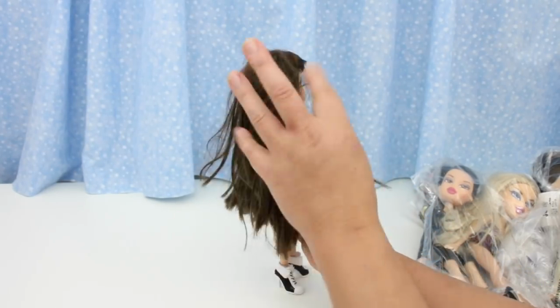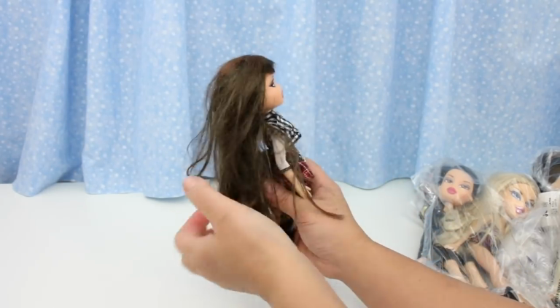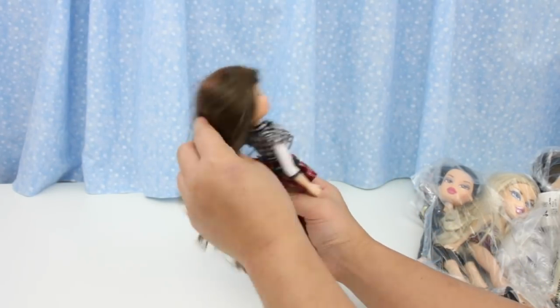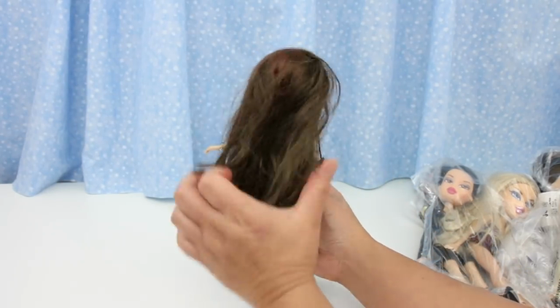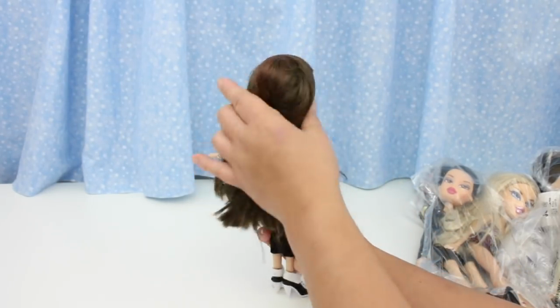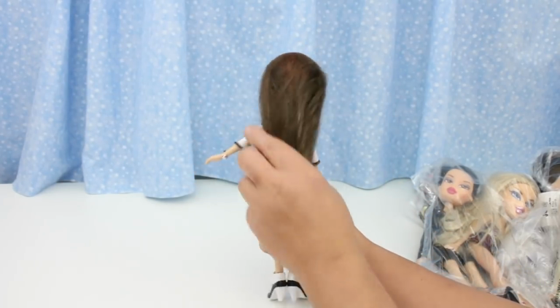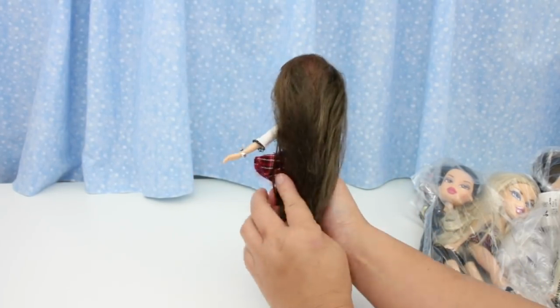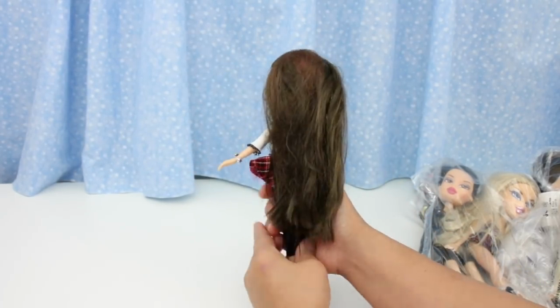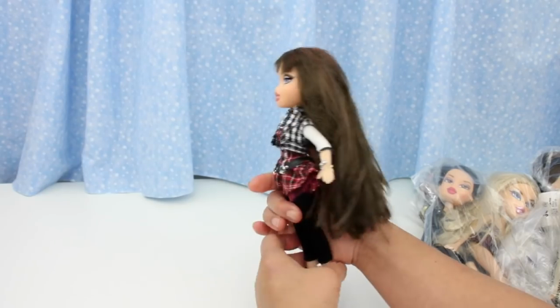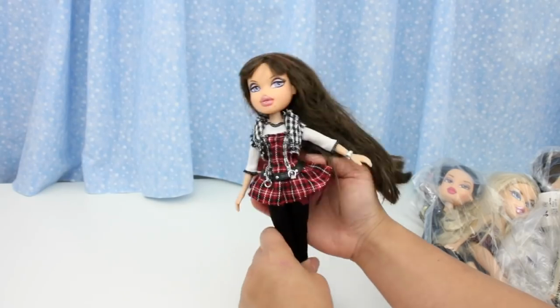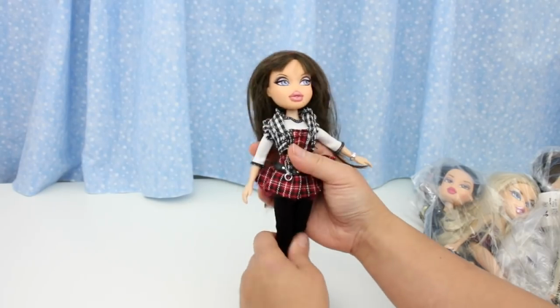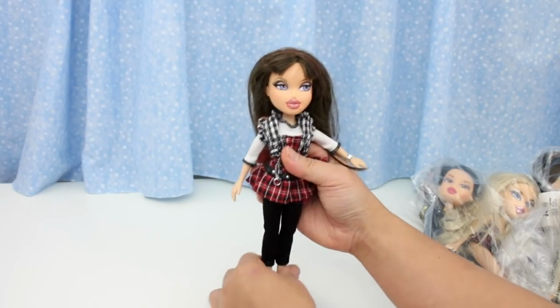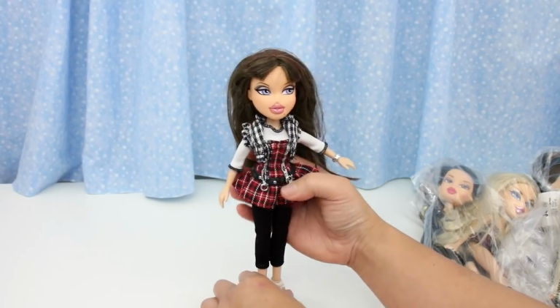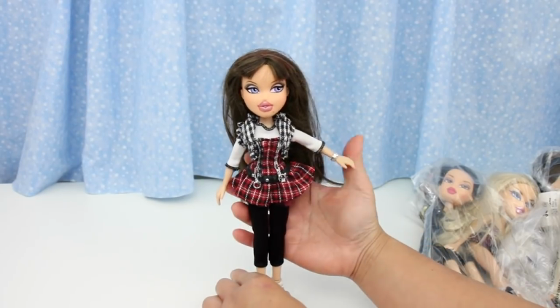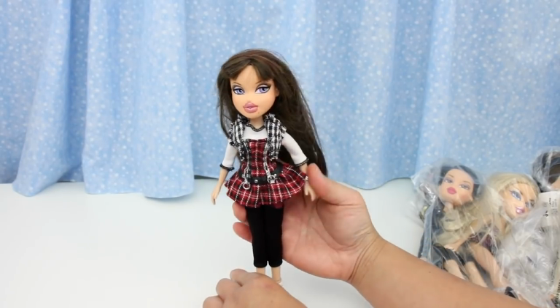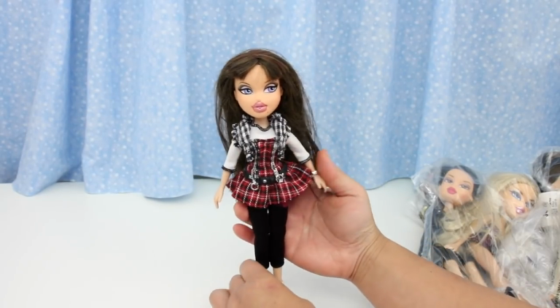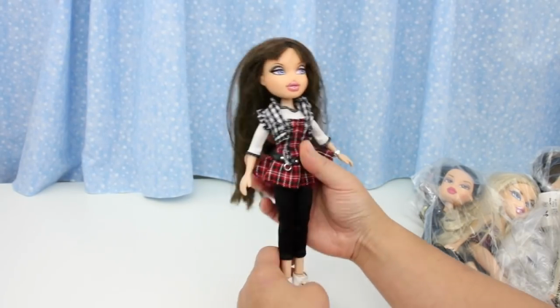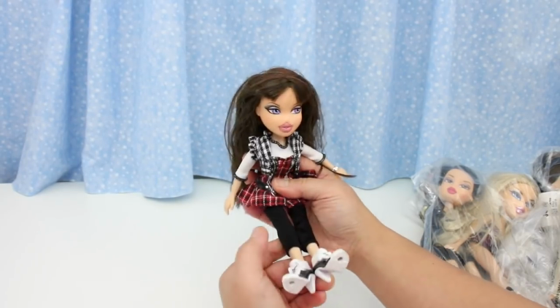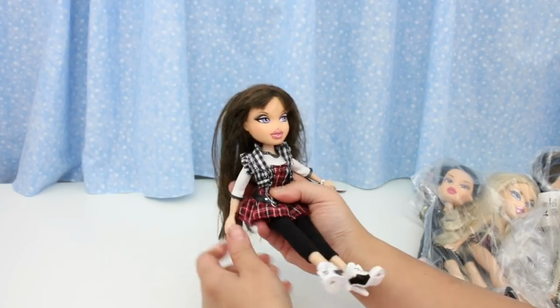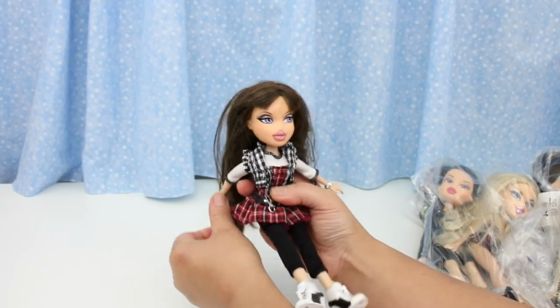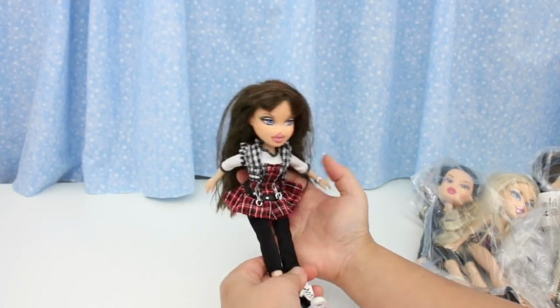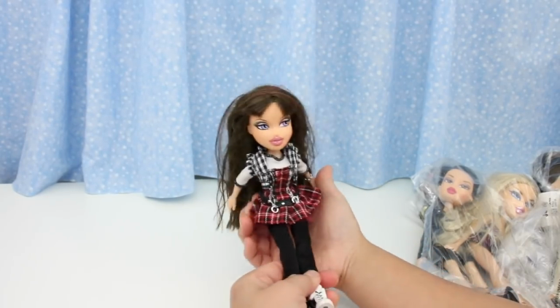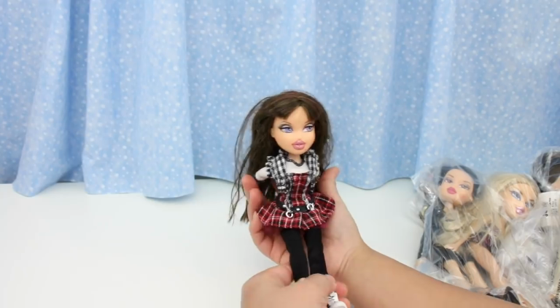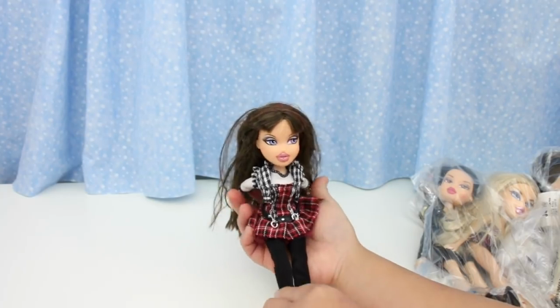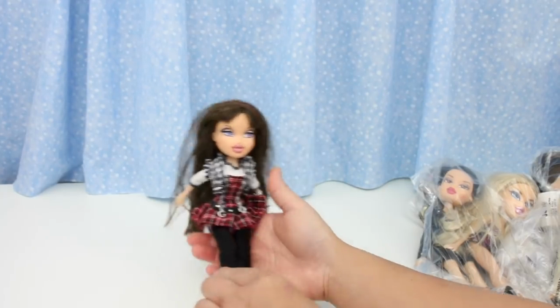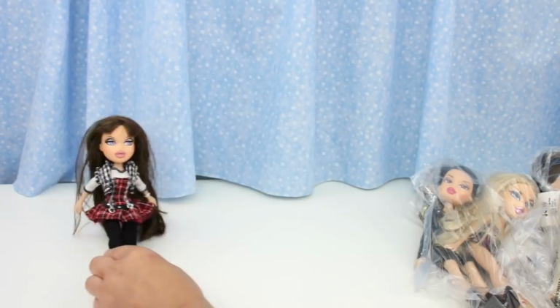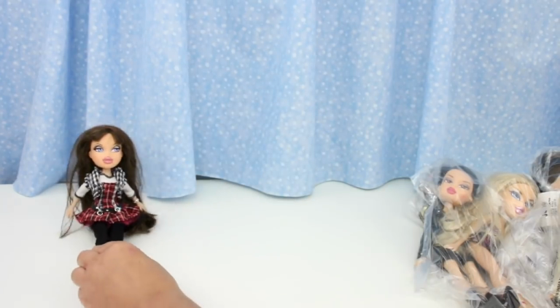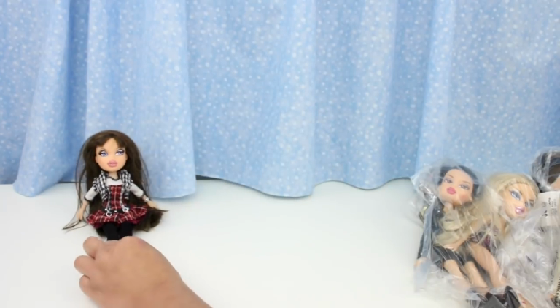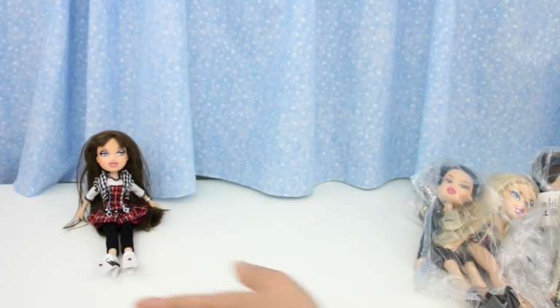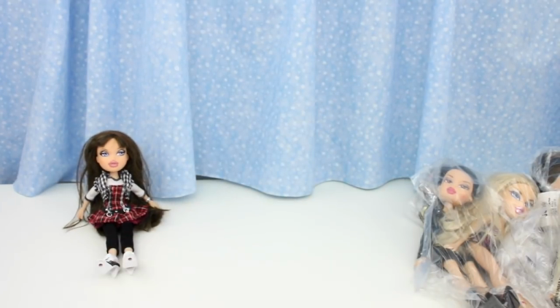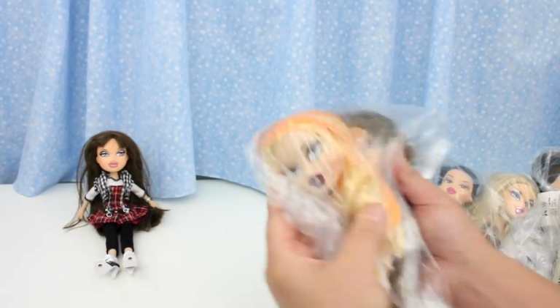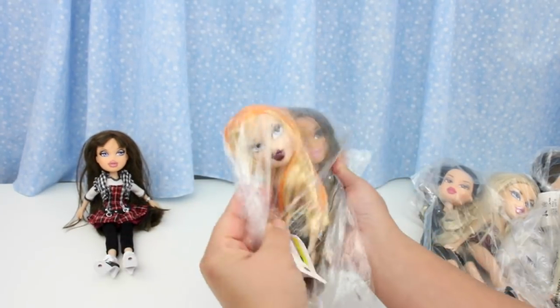Her hair is in great condition, just messy. Ooh, there's red highlights. I'll do a close-up and spin around later. Sit you down here.